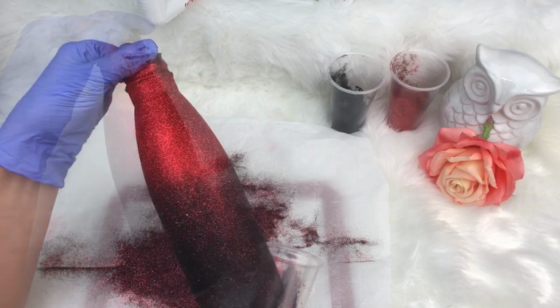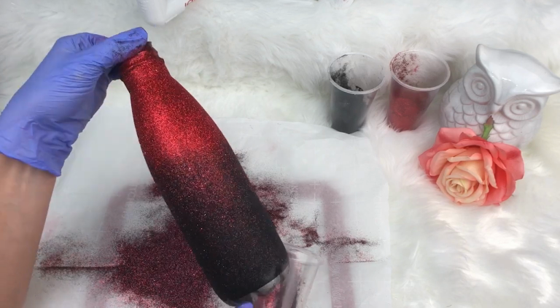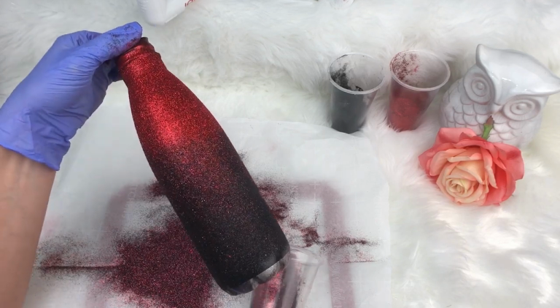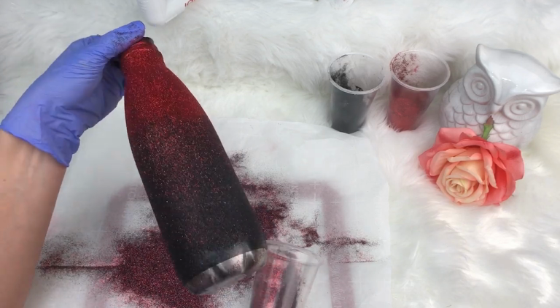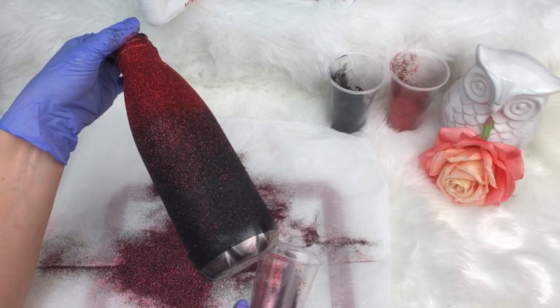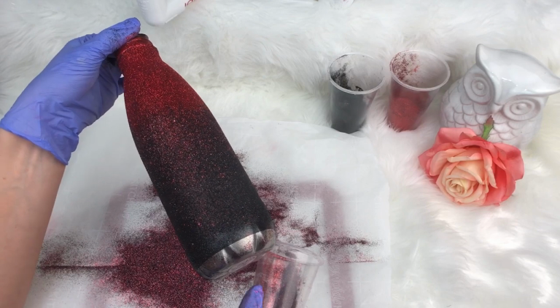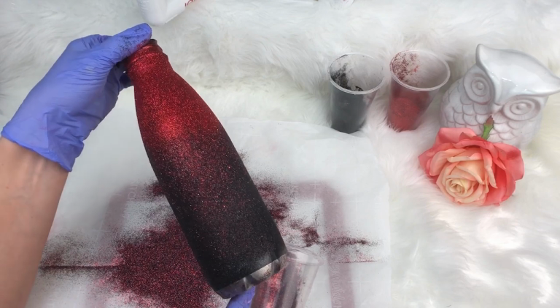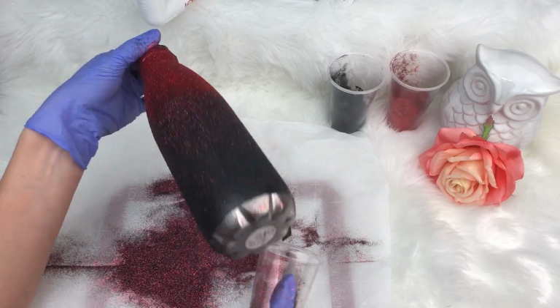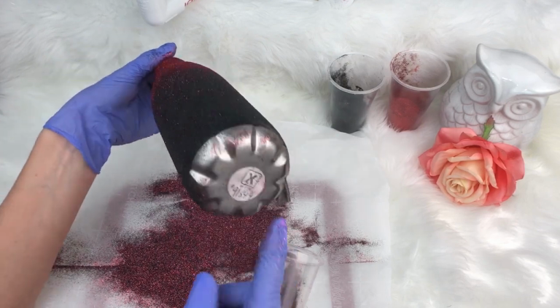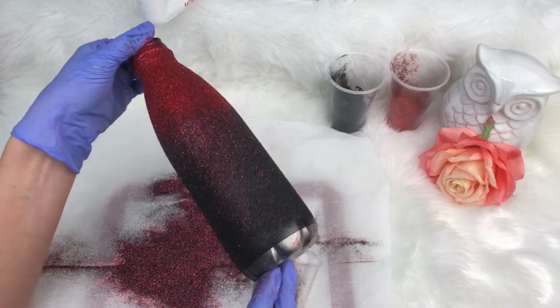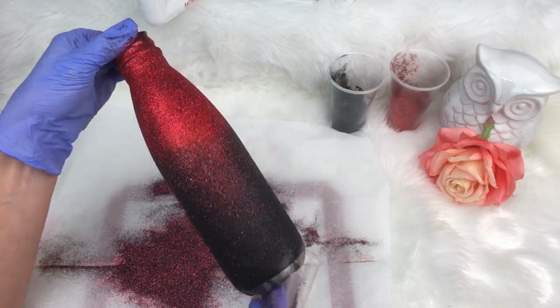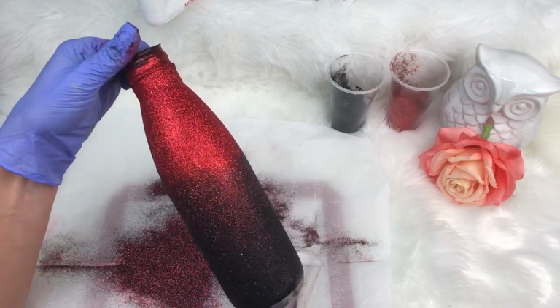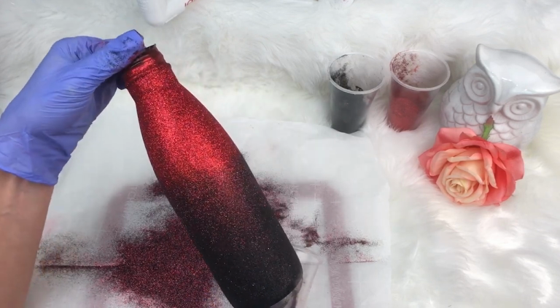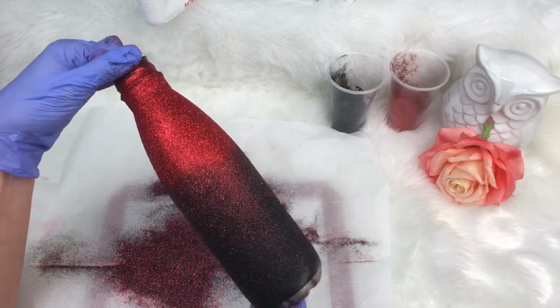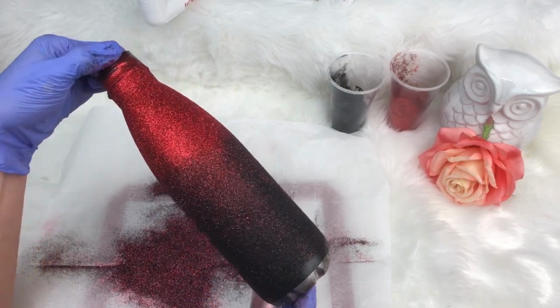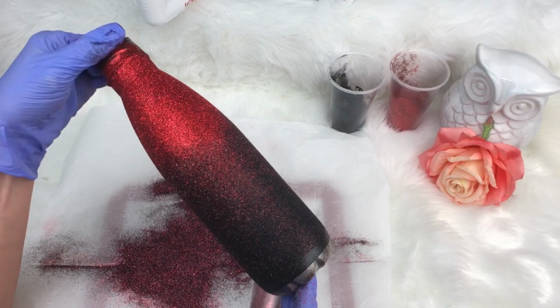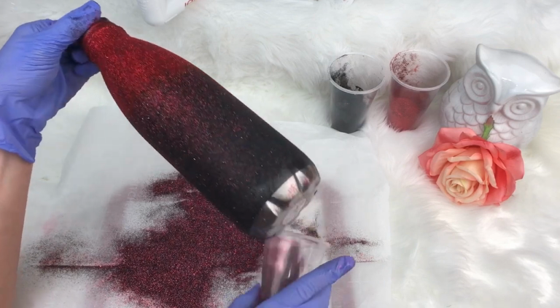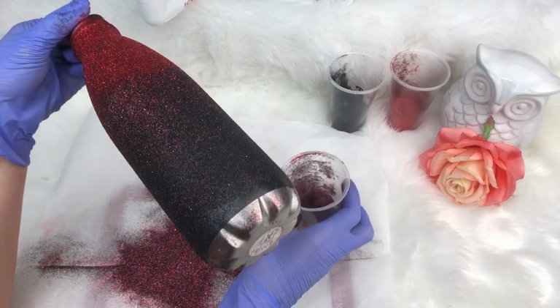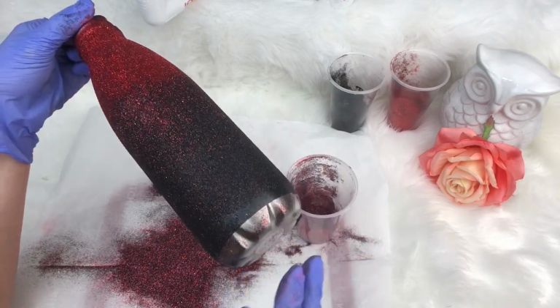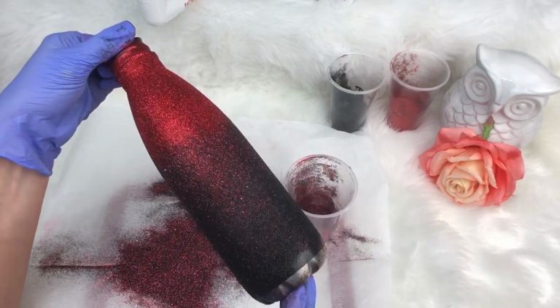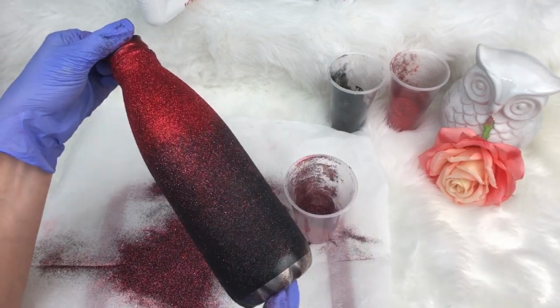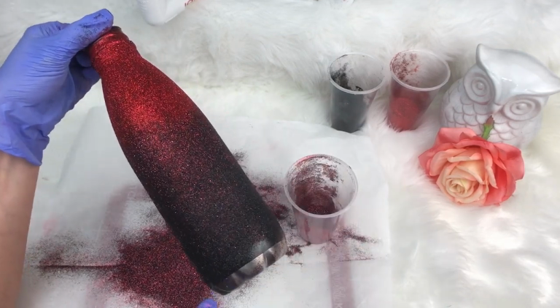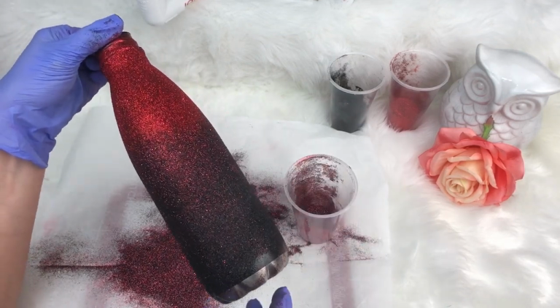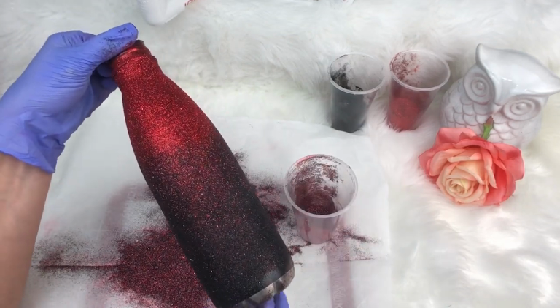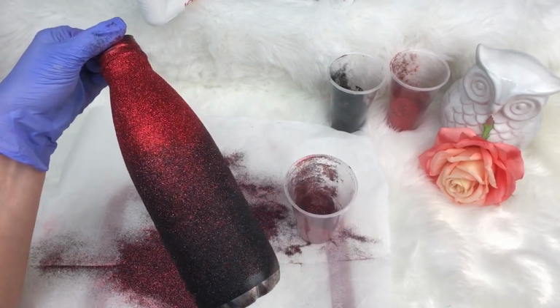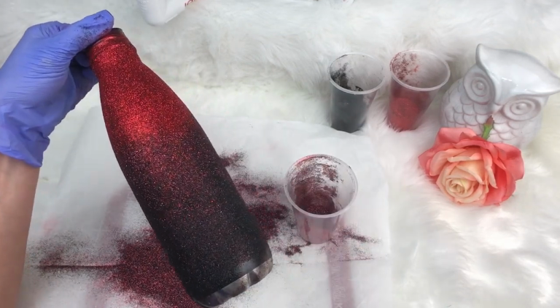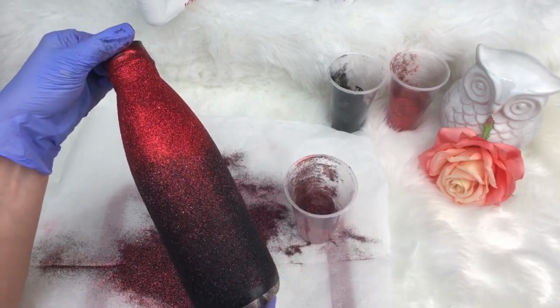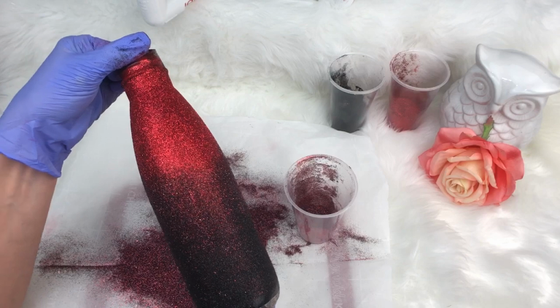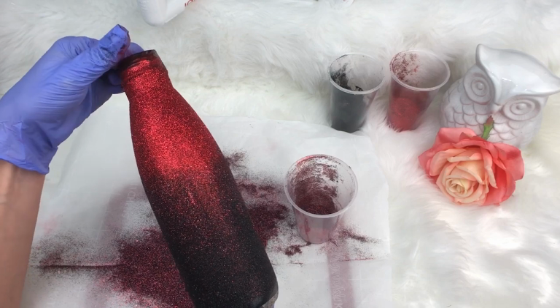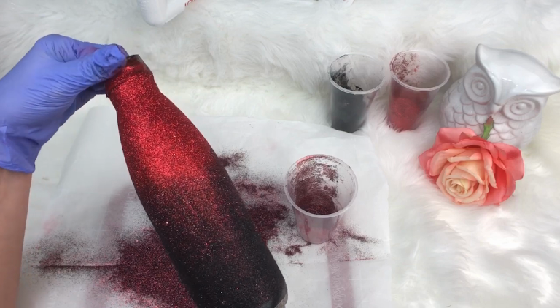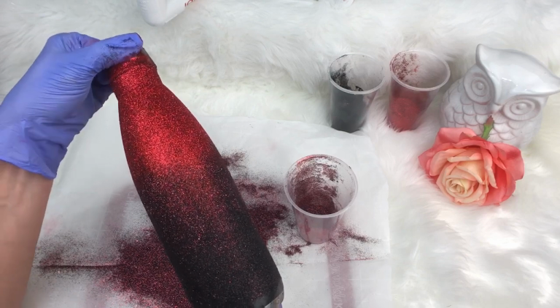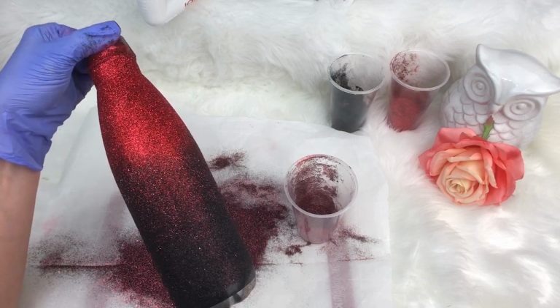One important tip: when you go to put this on your drying rack, make sure you remove your tape right after you put it on the rack. If you don't, you're going to epoxy that tape to your cup. You want to remove it once you get it on your drying rack while the epoxy is still wet.